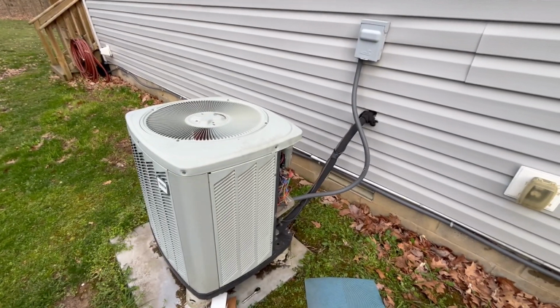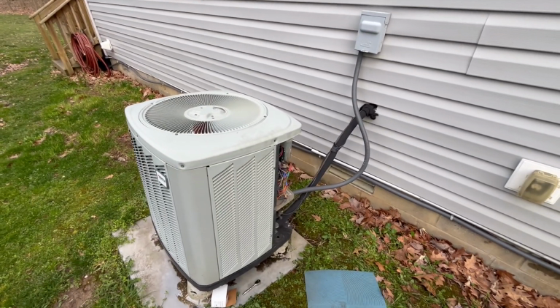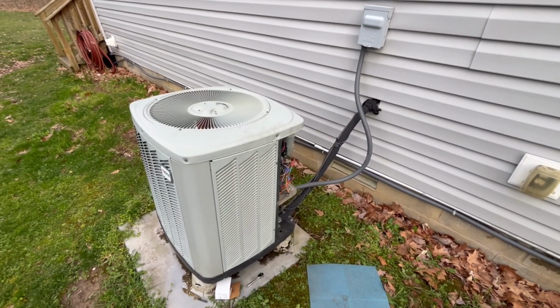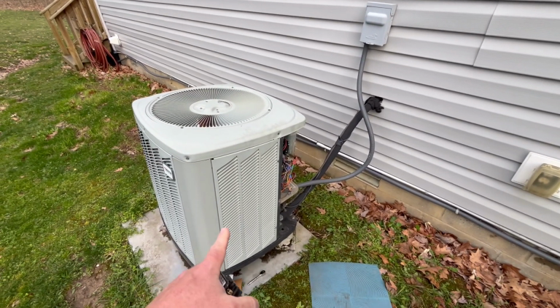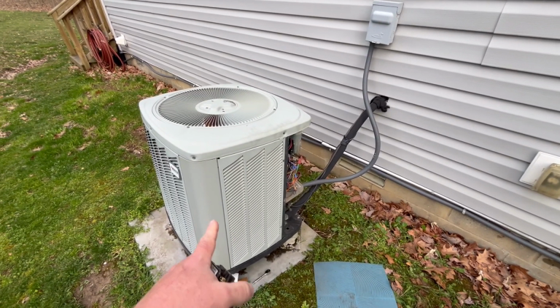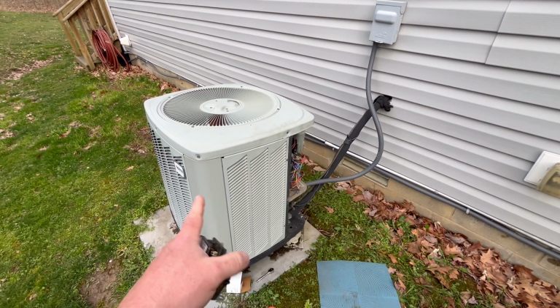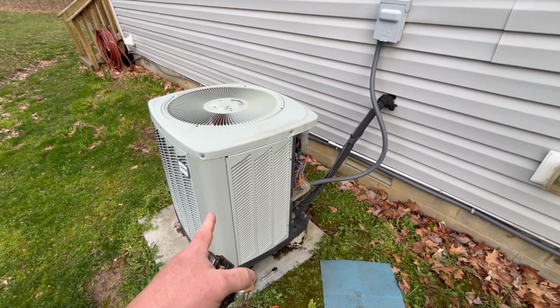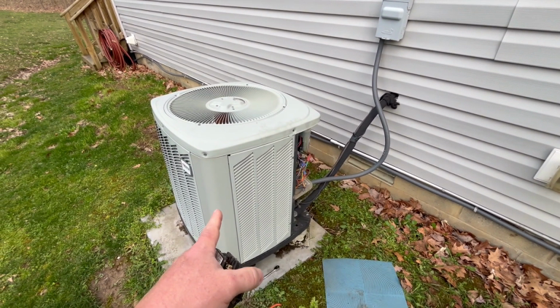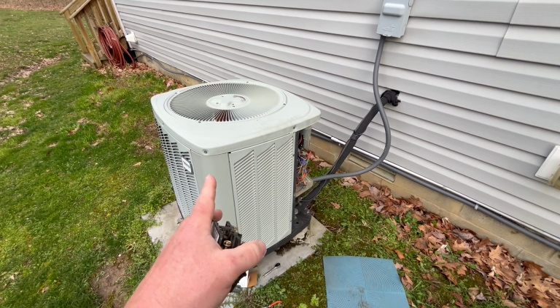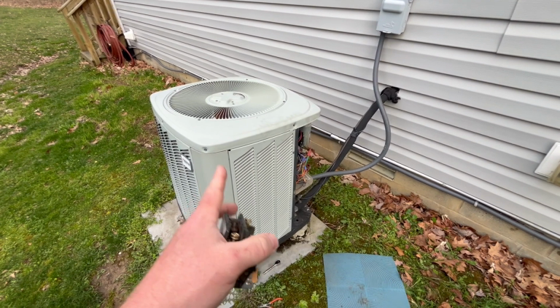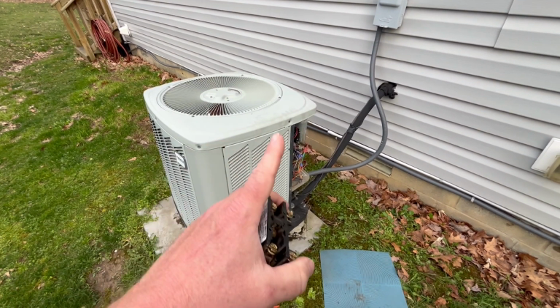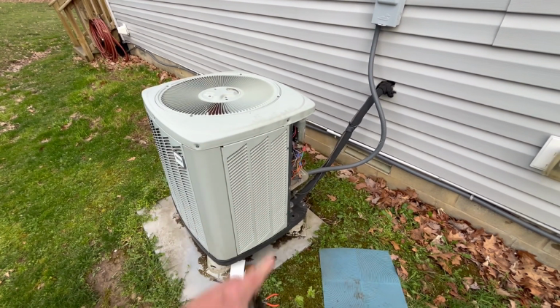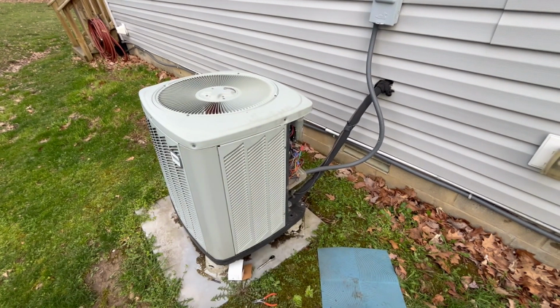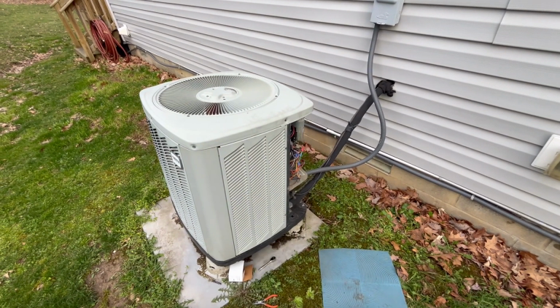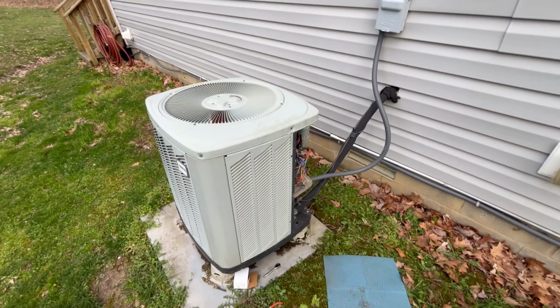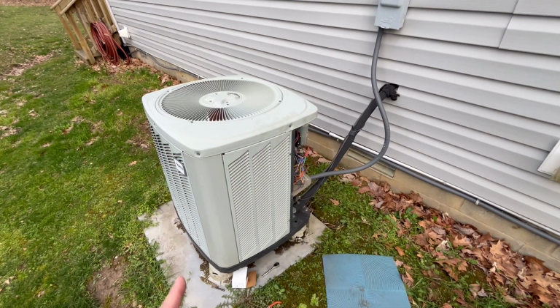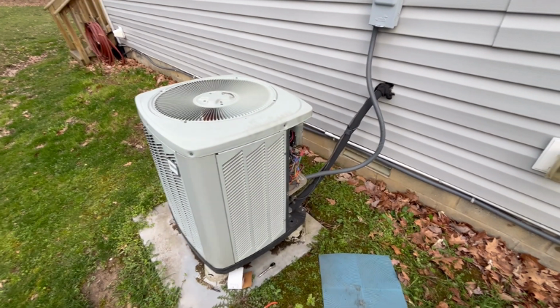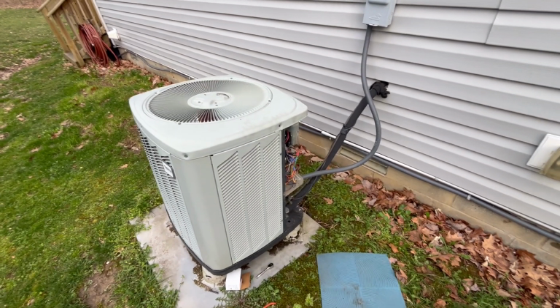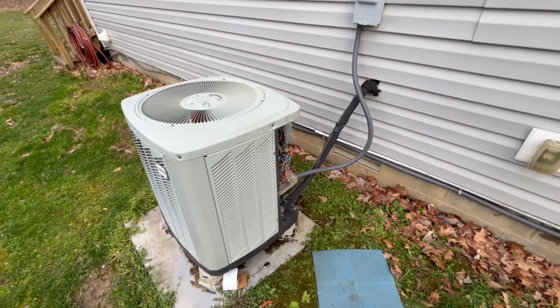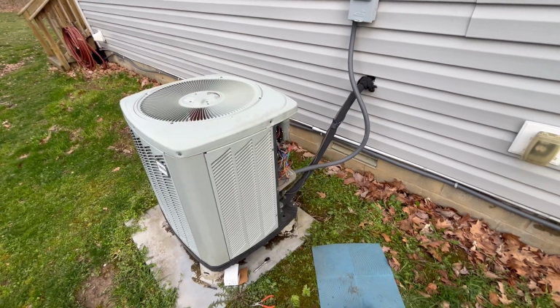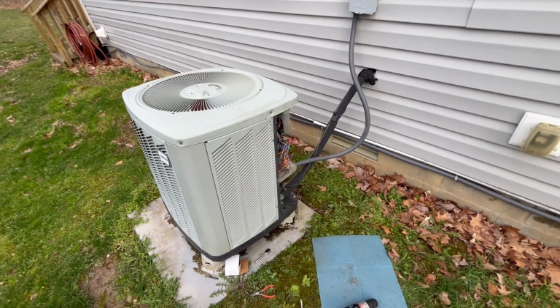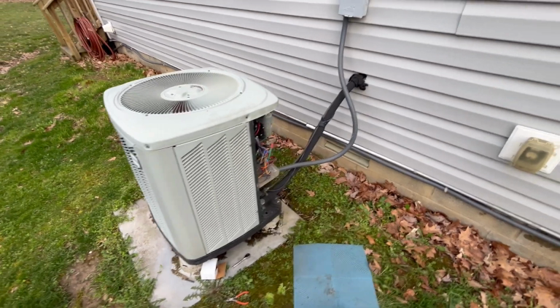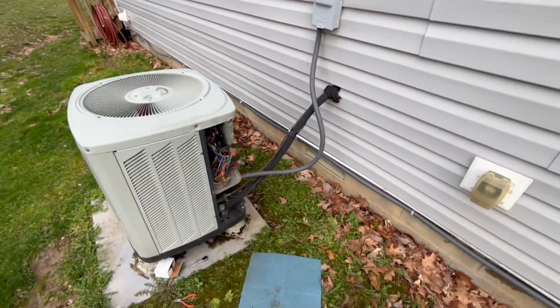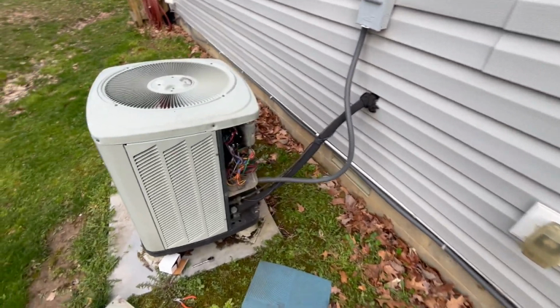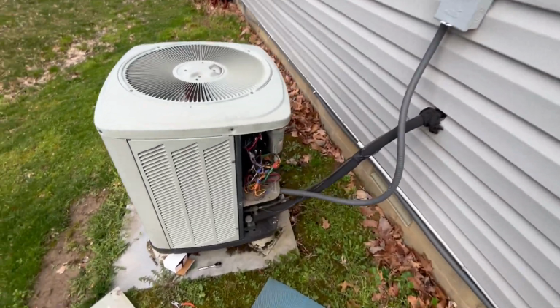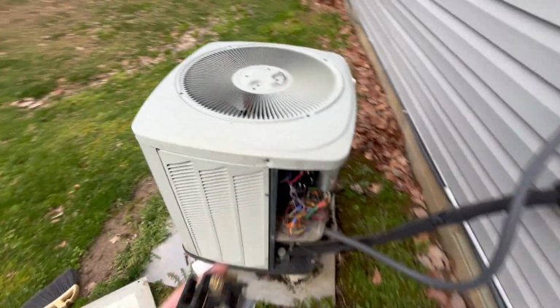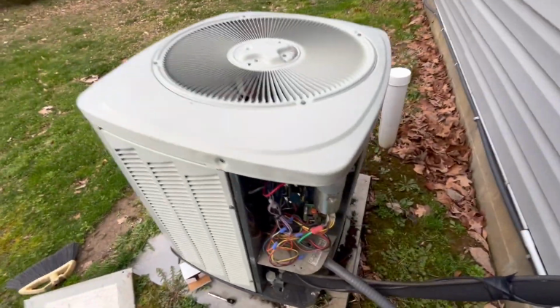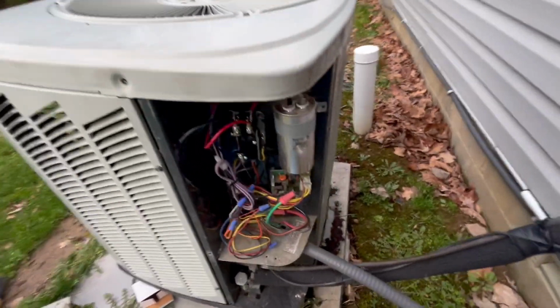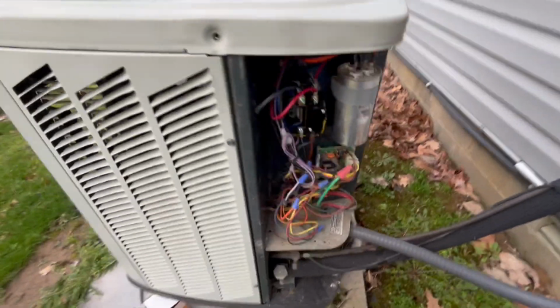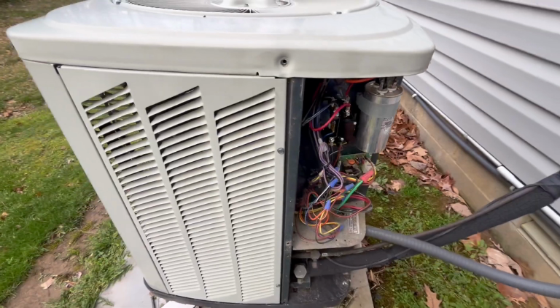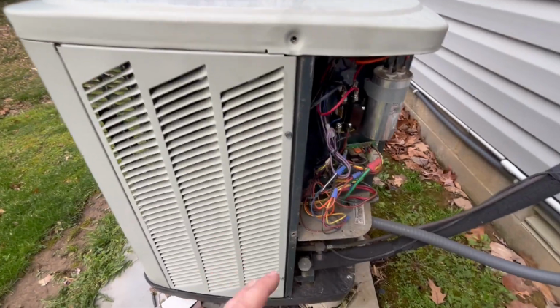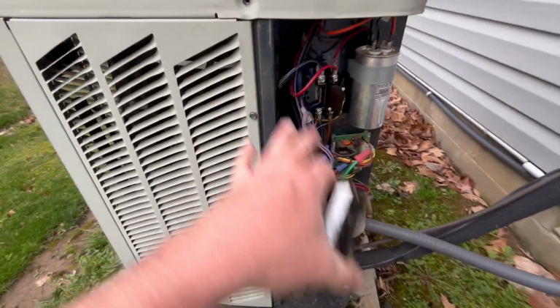I came home one day and my condenser fan was running all the time — it was stuck on even with my thermostat off. There was a problem: I could have had a bad thermostat, but what I found was I had a bad contactor in my condenser.